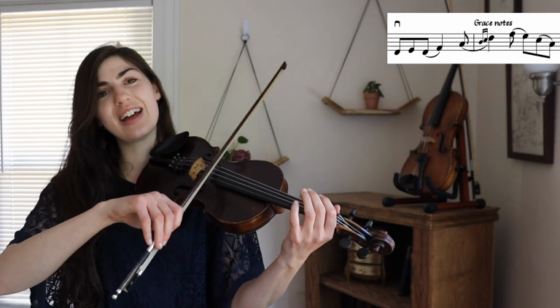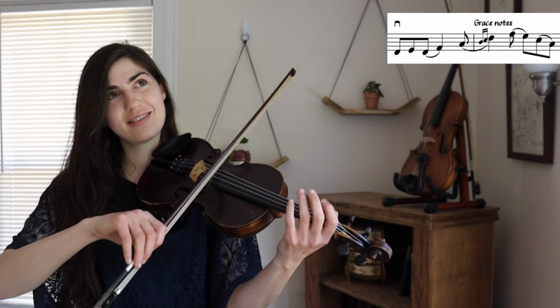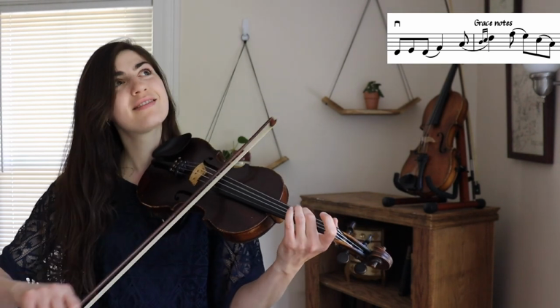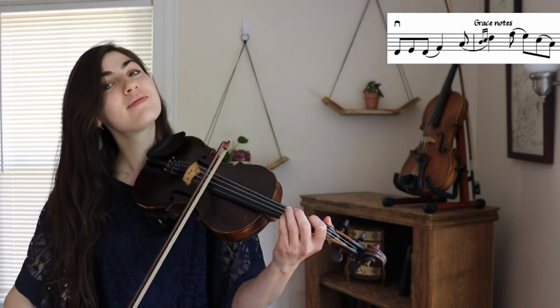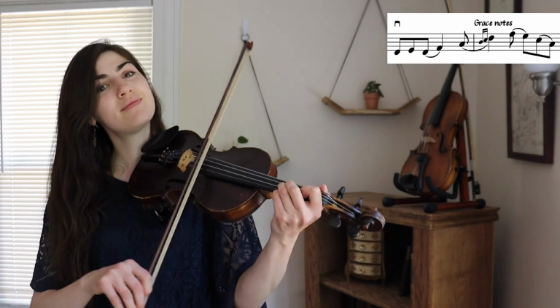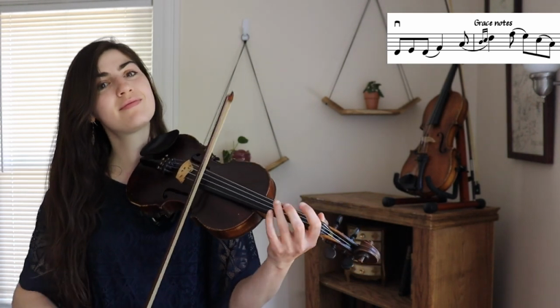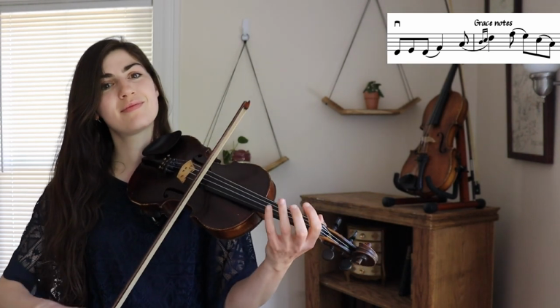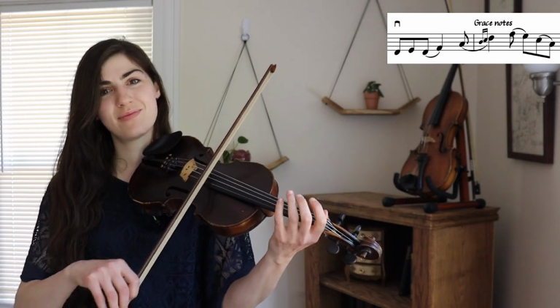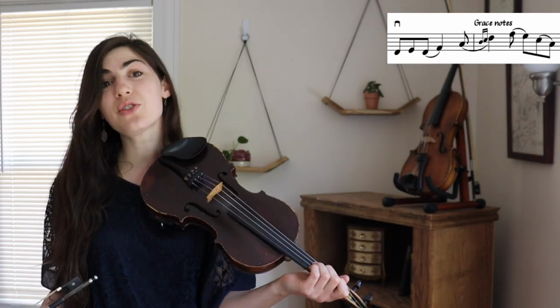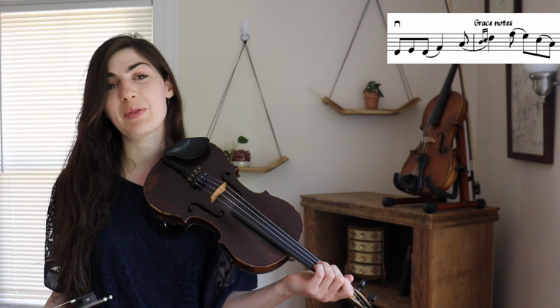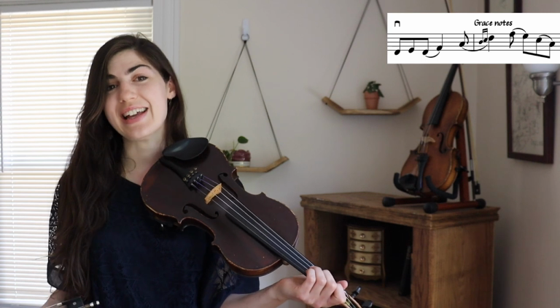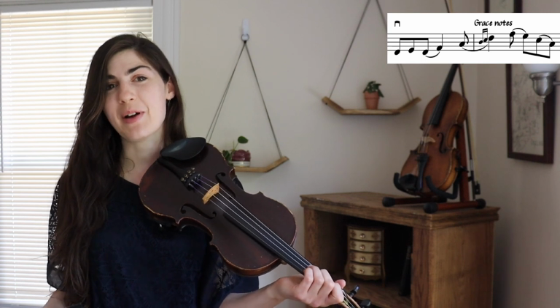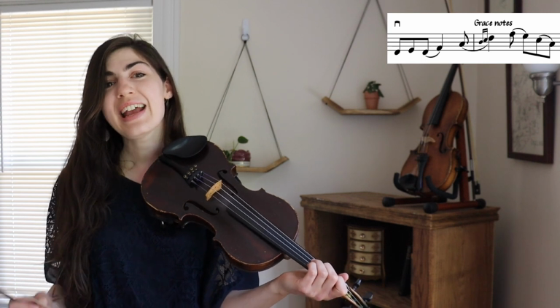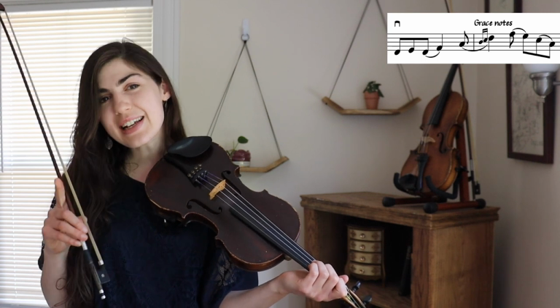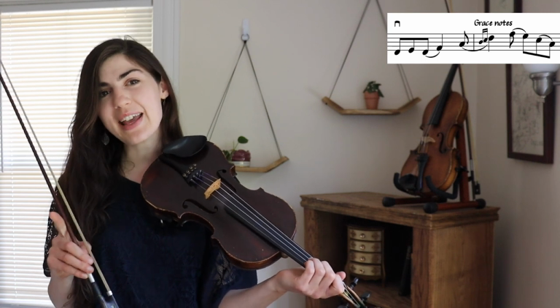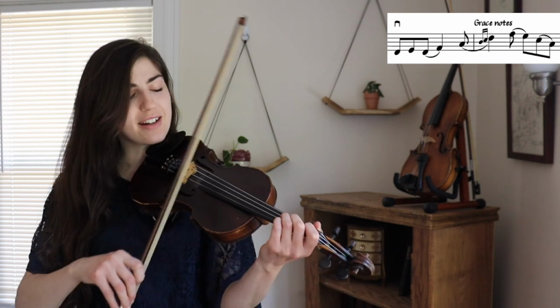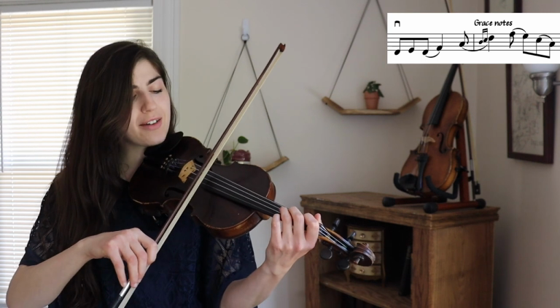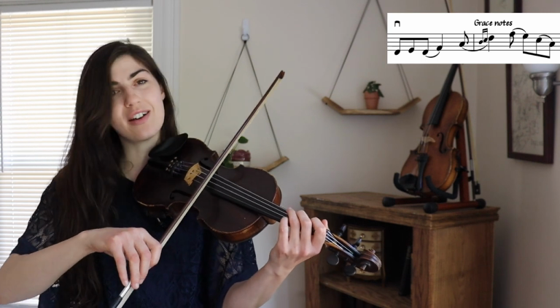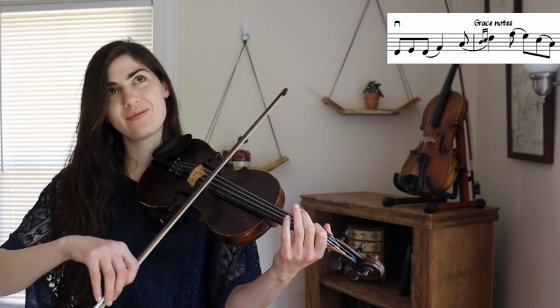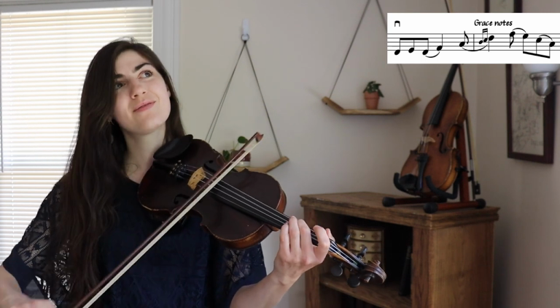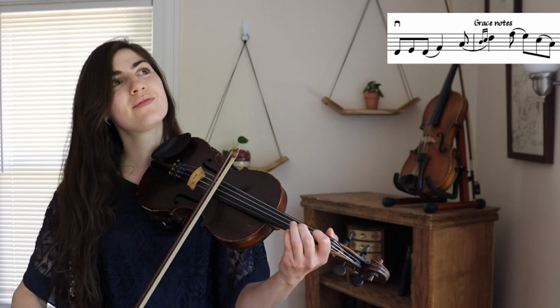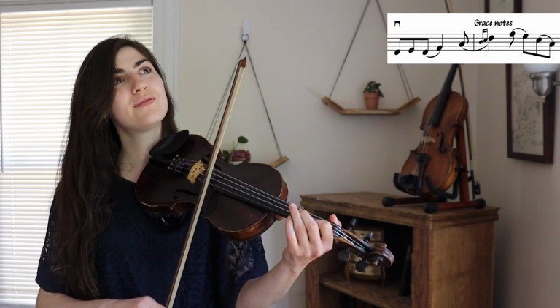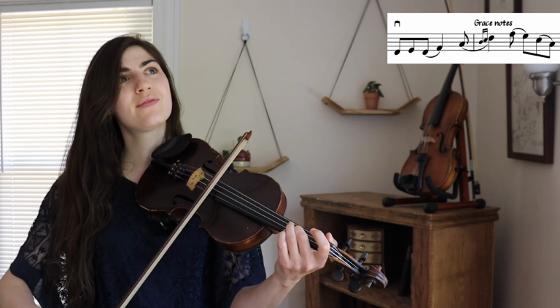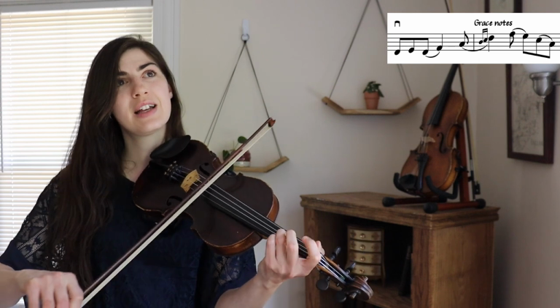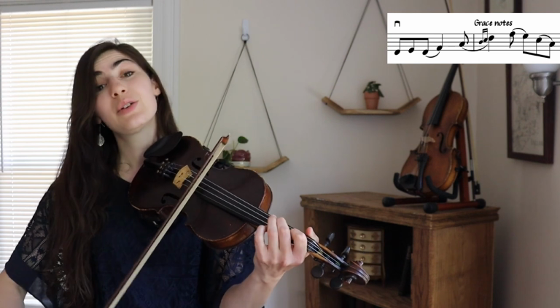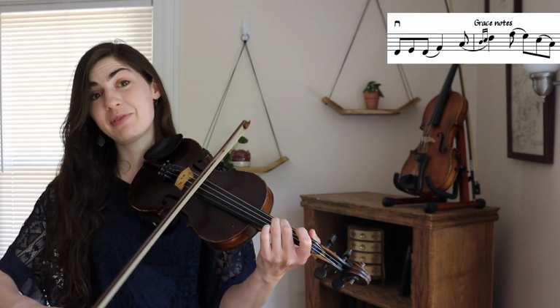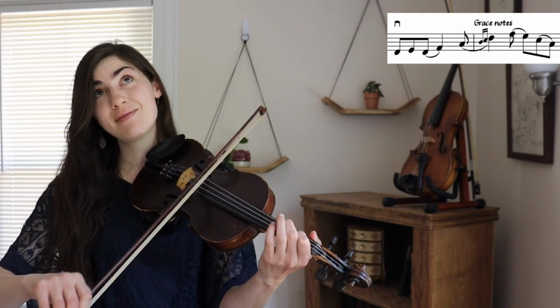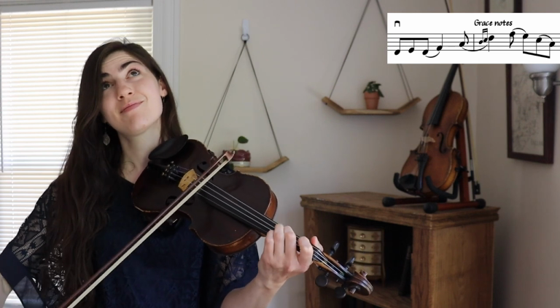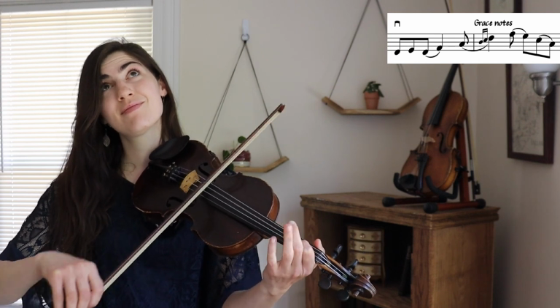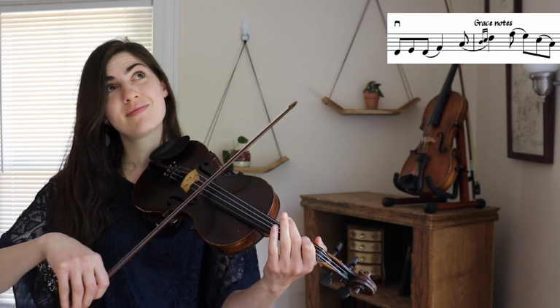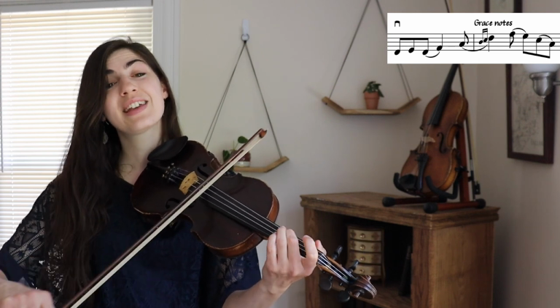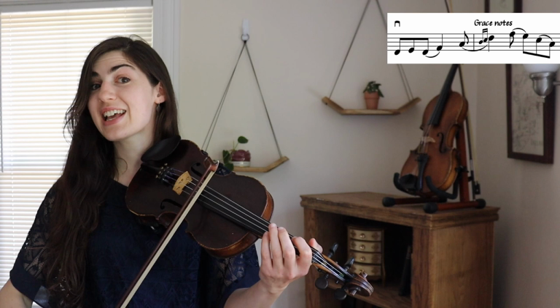That's the only ornament we're going to add to the A part. It's going to come up again later, so after we go through it once, here it is again.